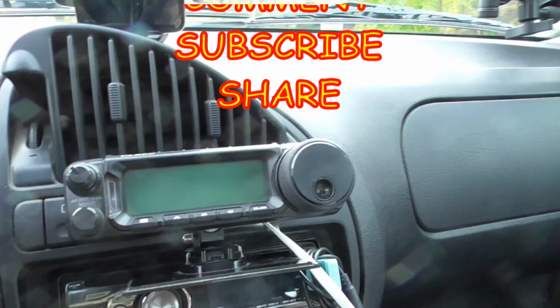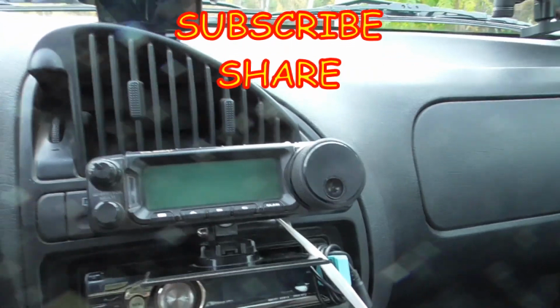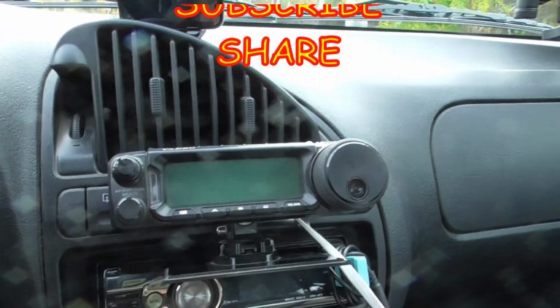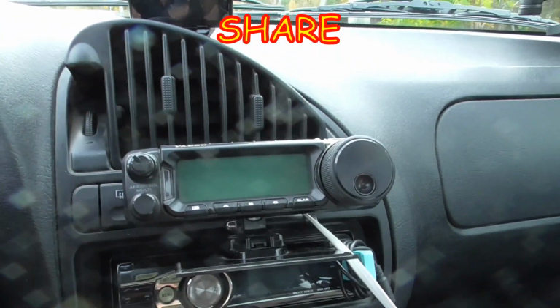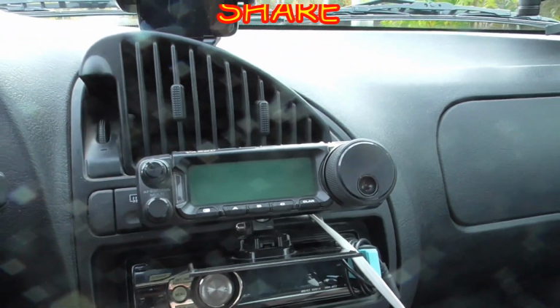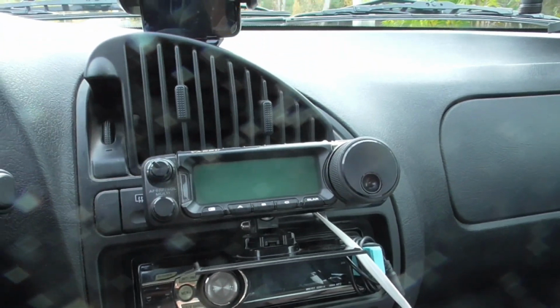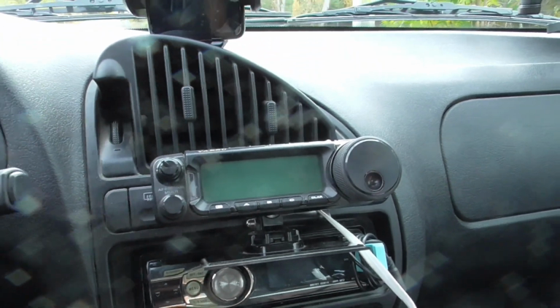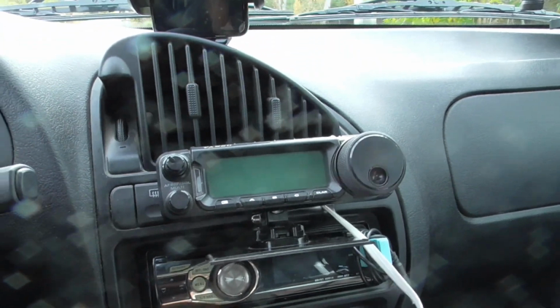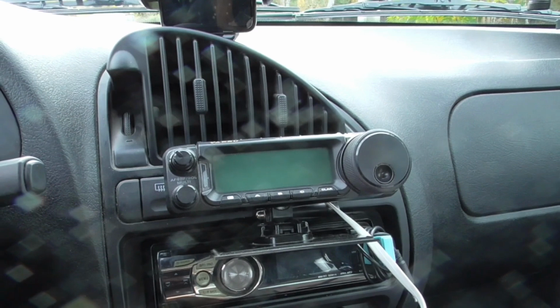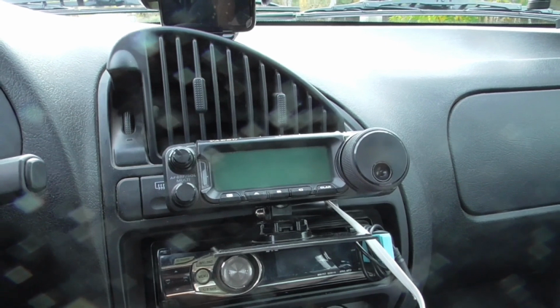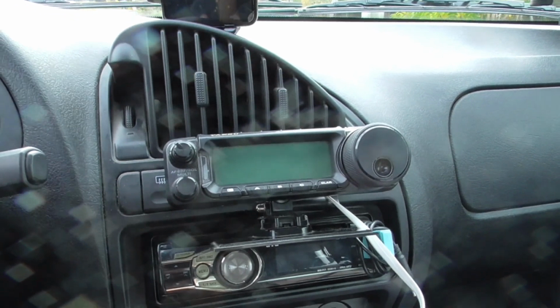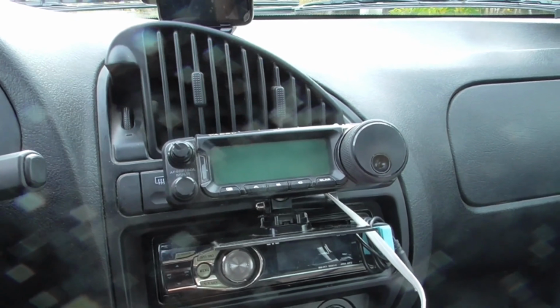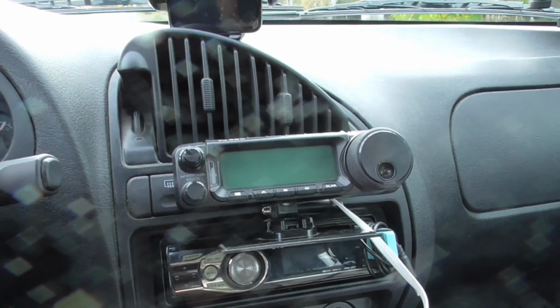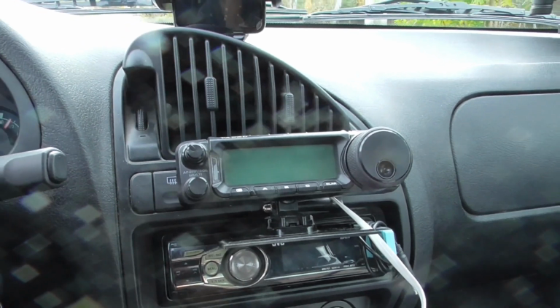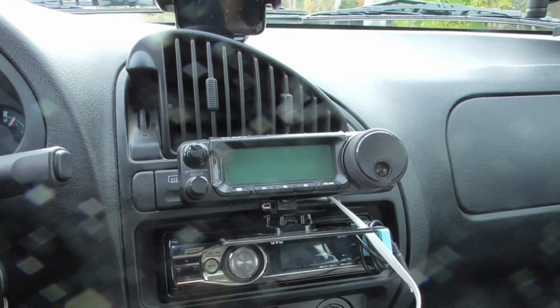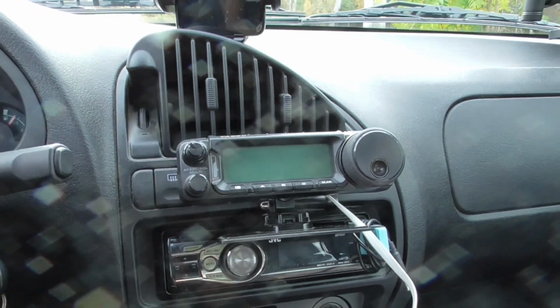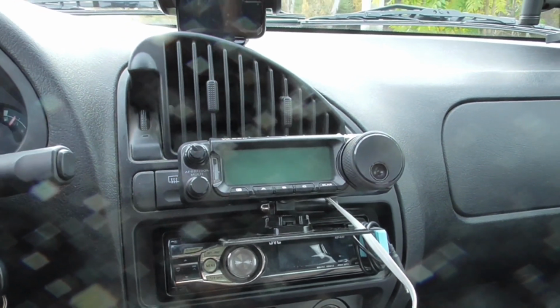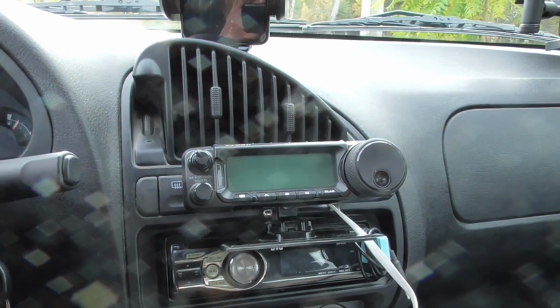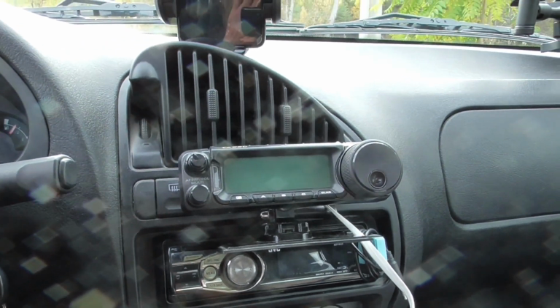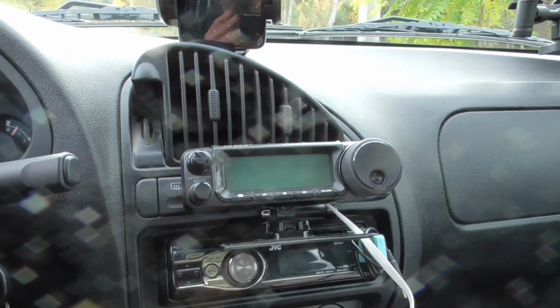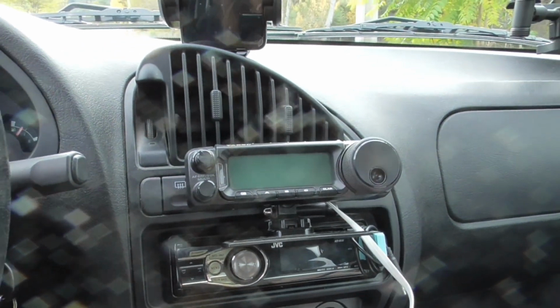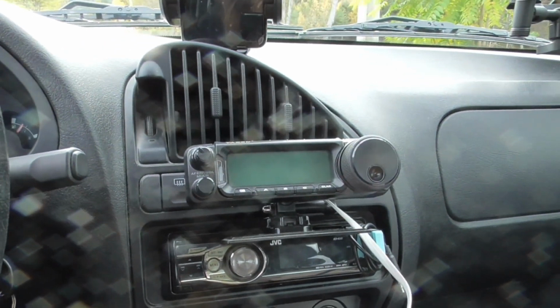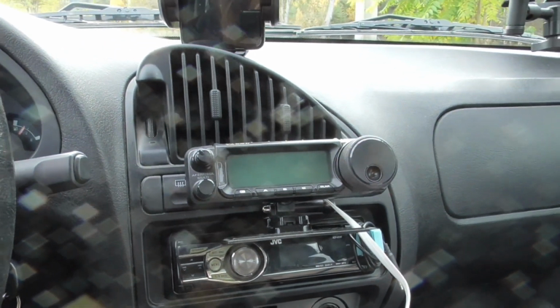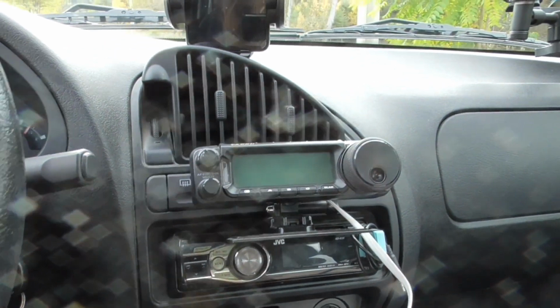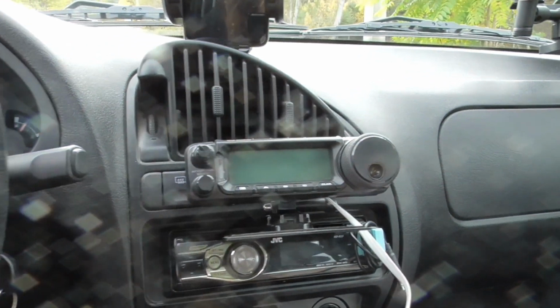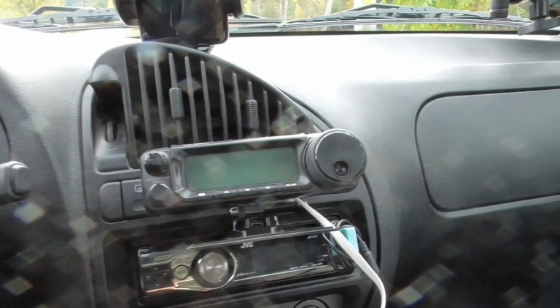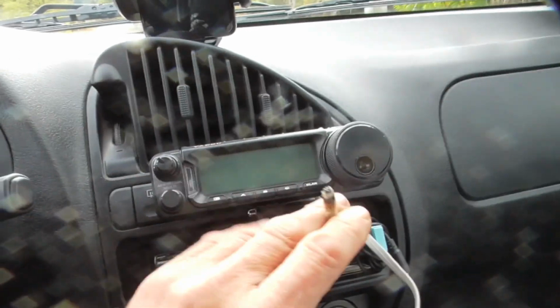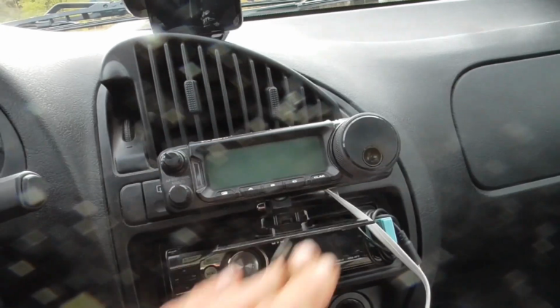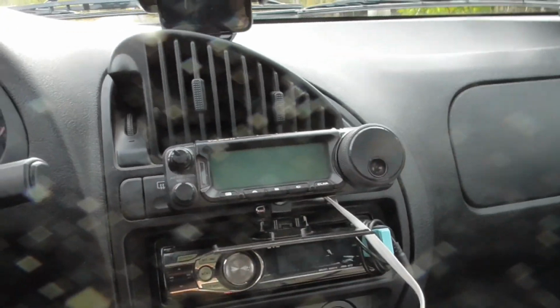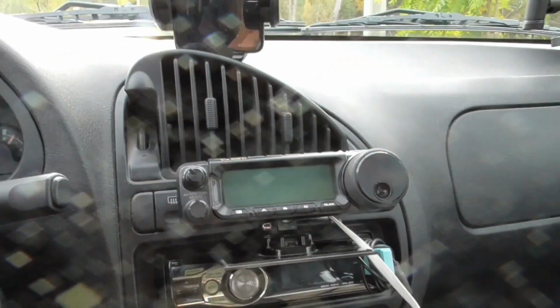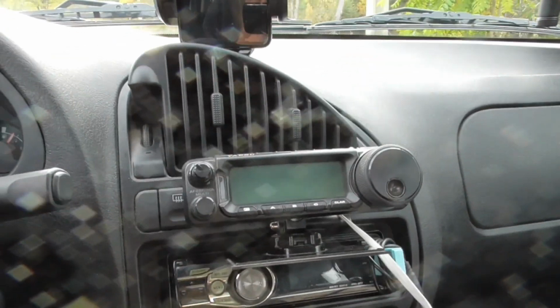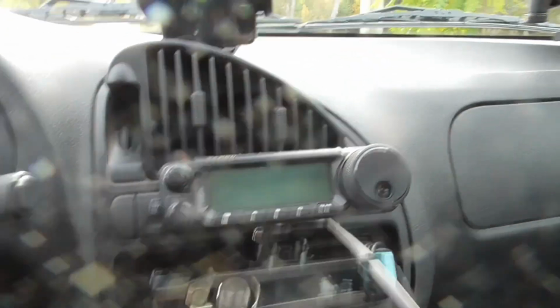That's absolutely perfect — it doesn't swing around when I'm driving. Top tip for the day for the FT-891, and as I say, it just works great.